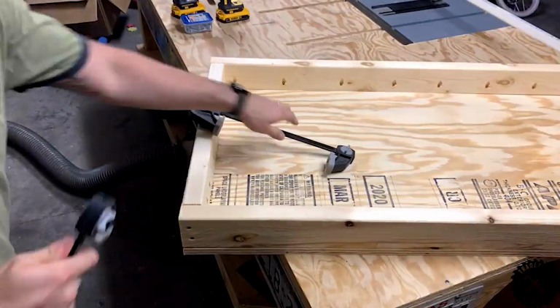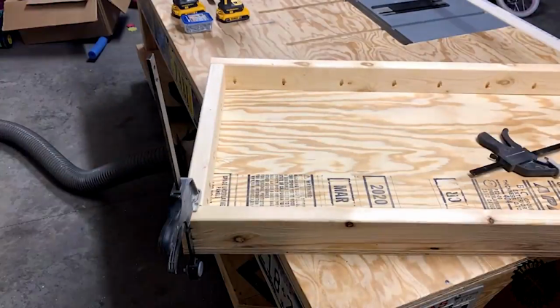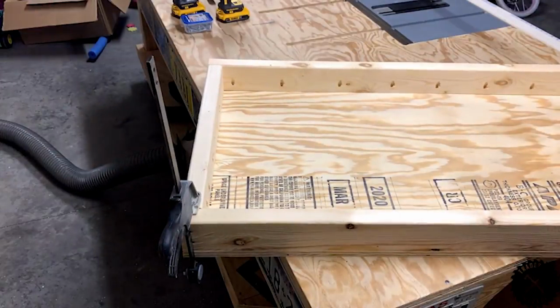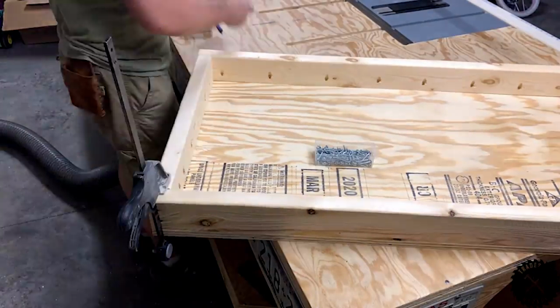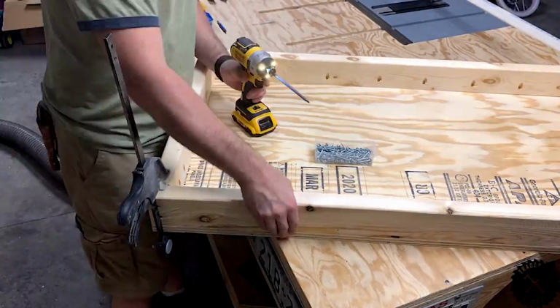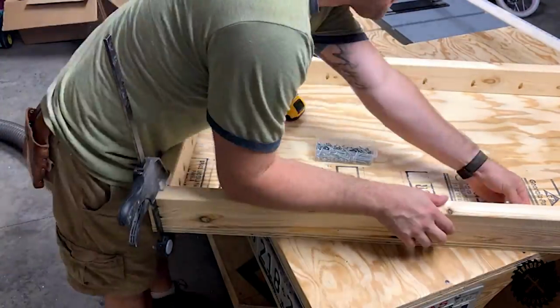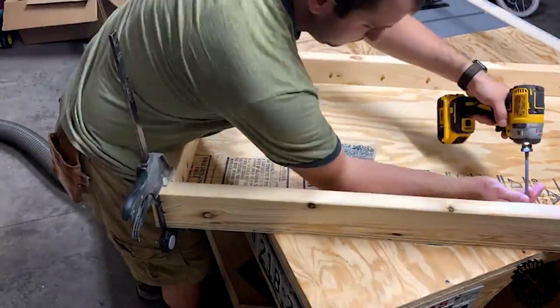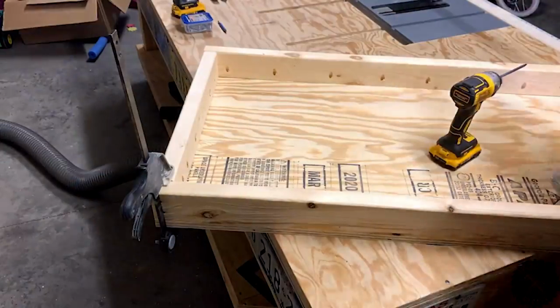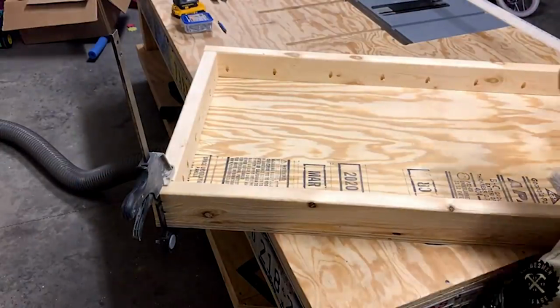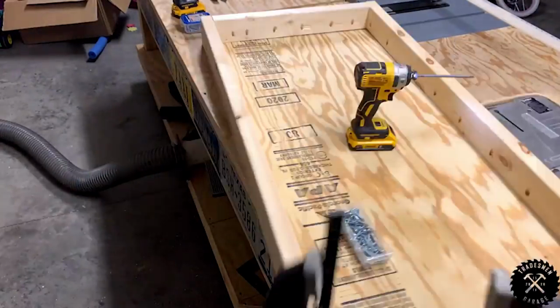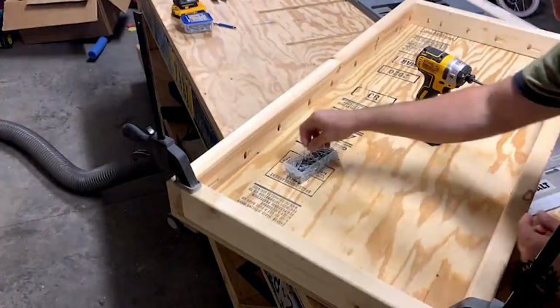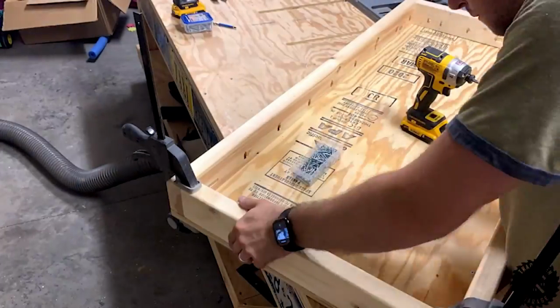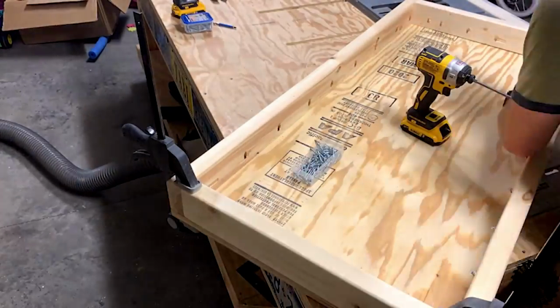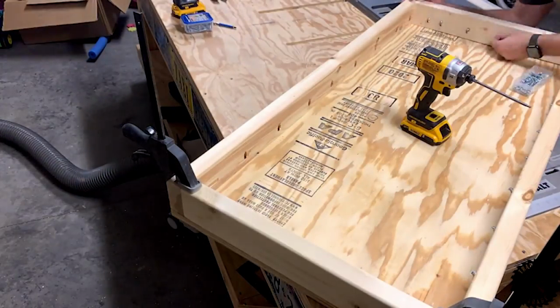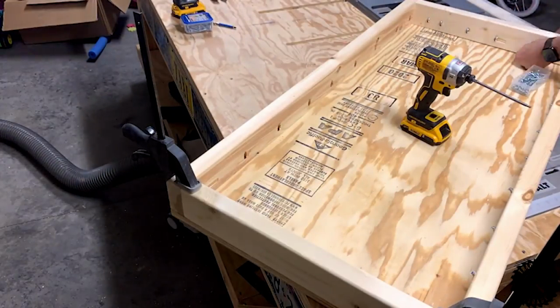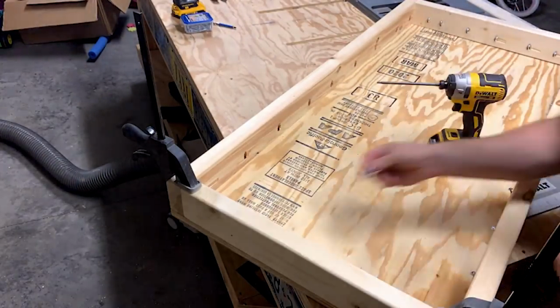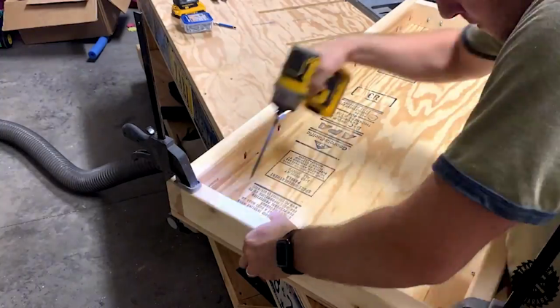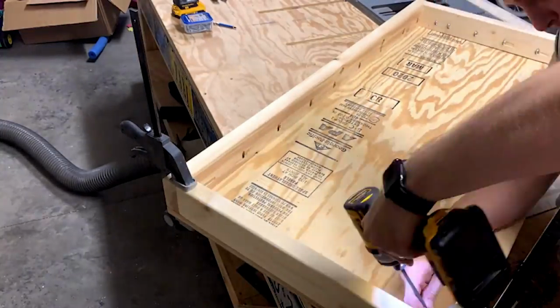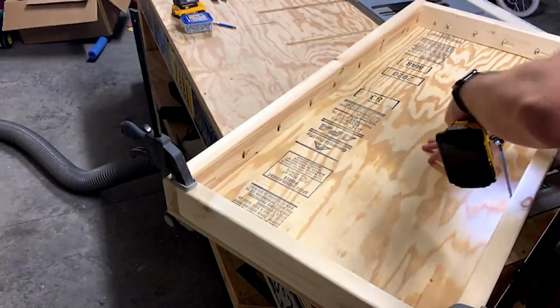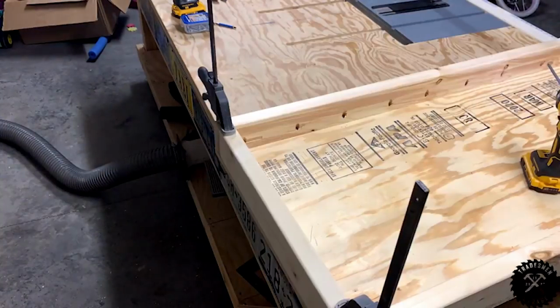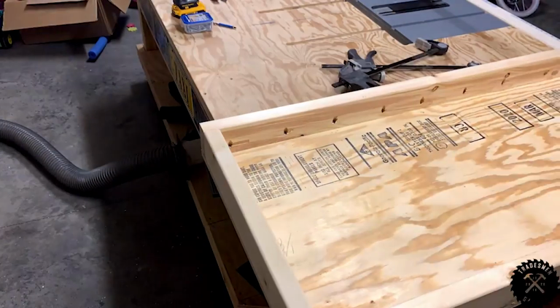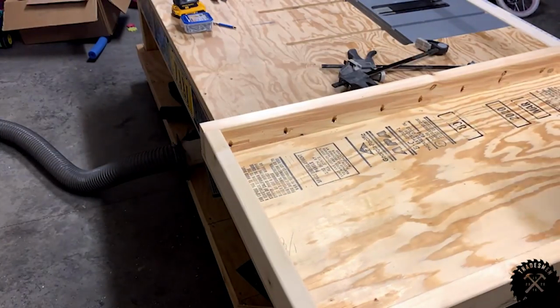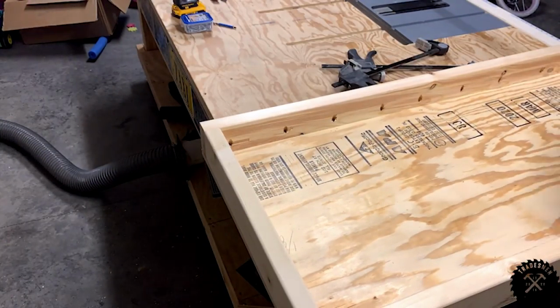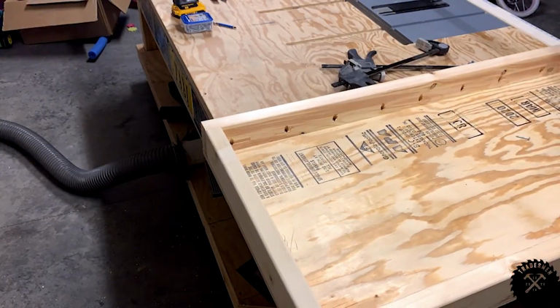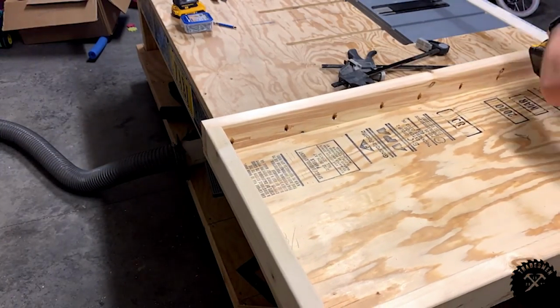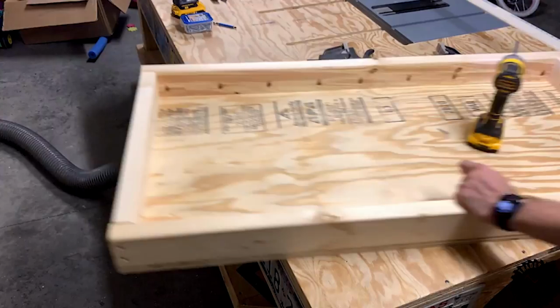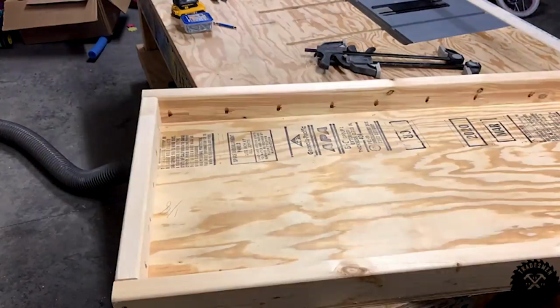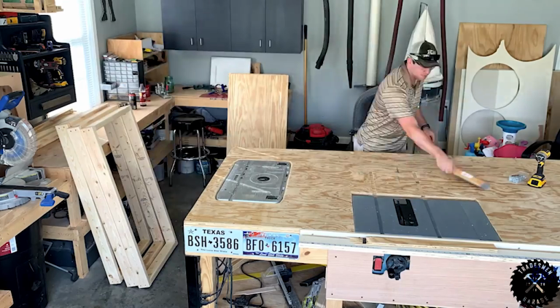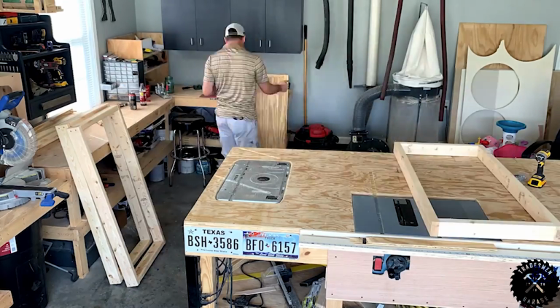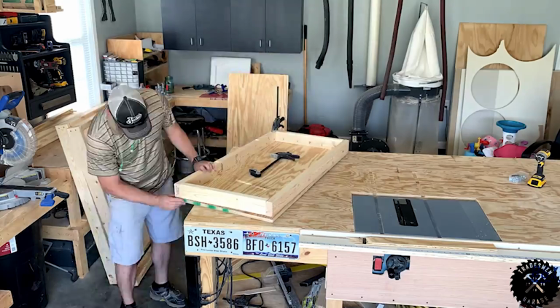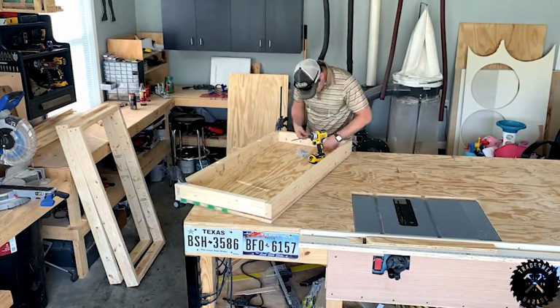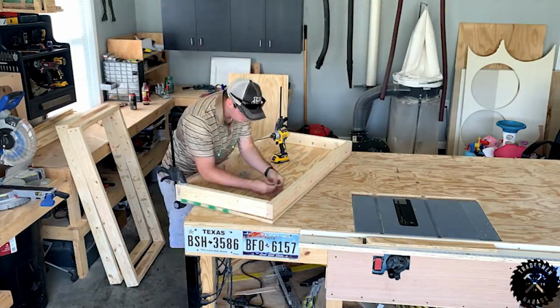Next, I clamp the tops of the boards down to the frame with a couple of quick clamps. I preset all of my screws in the holes — I'm using one and a quarter inch pocket screws. Then I attach the boards to the tops. Rinse and repeat.